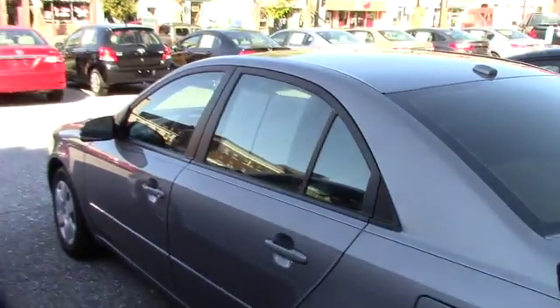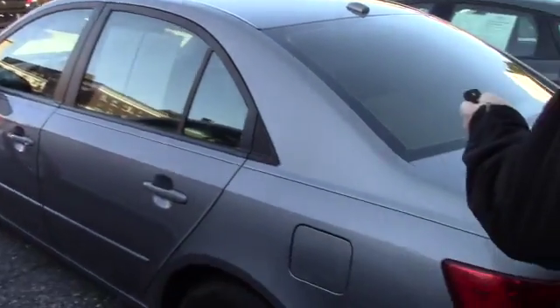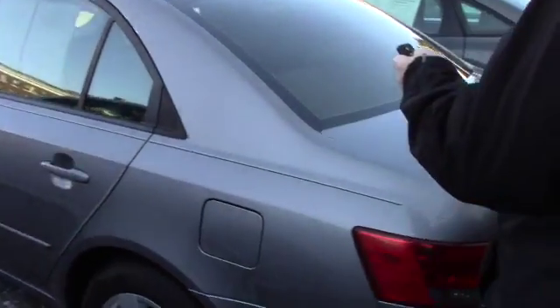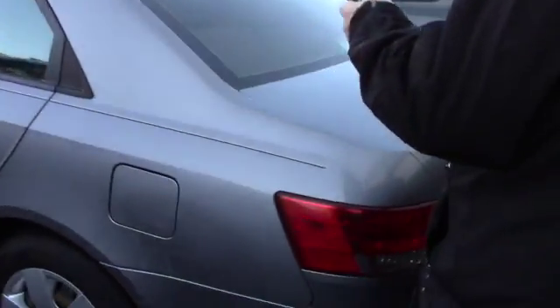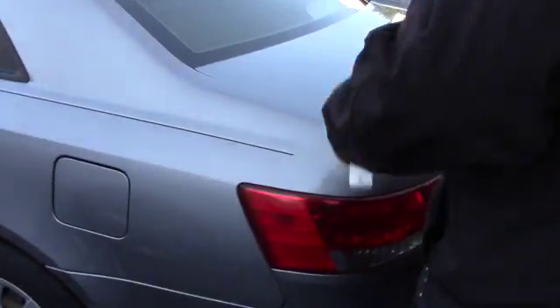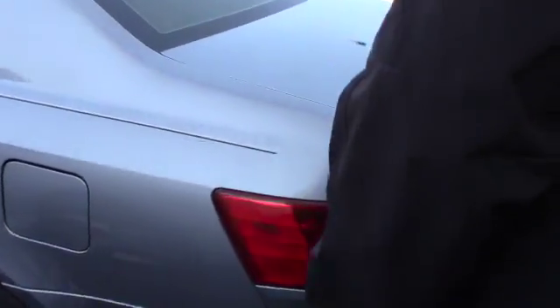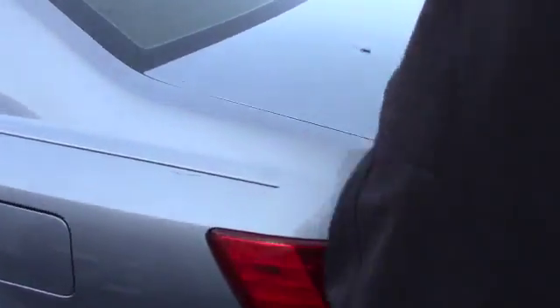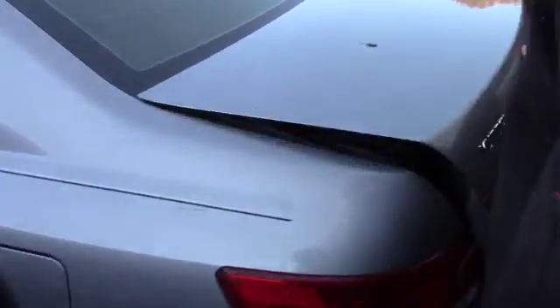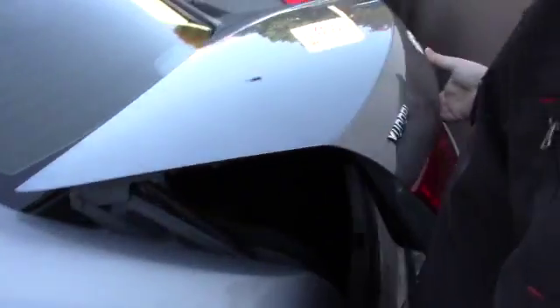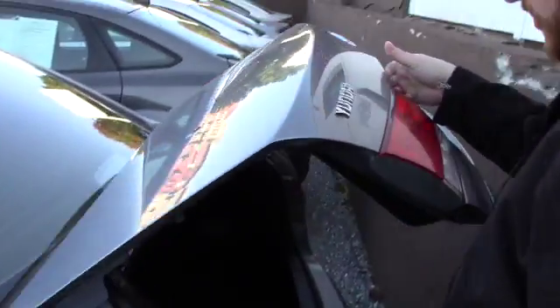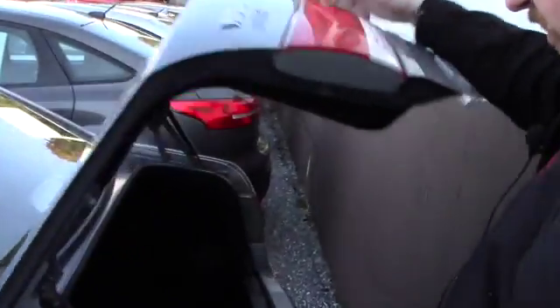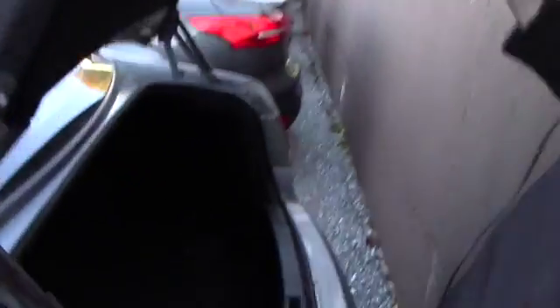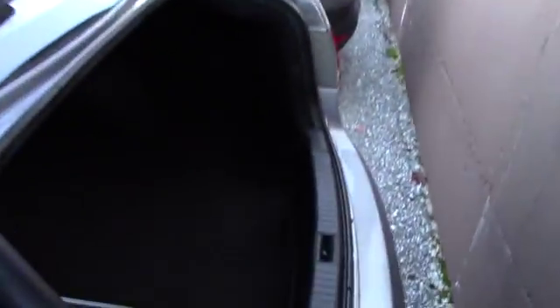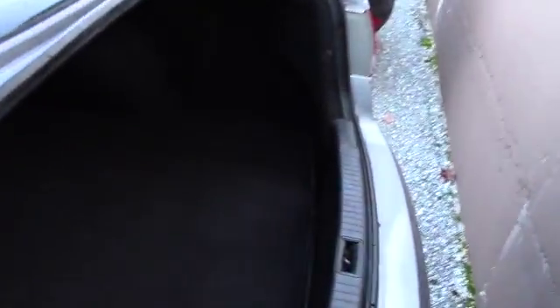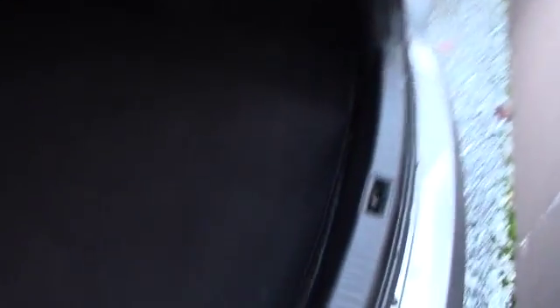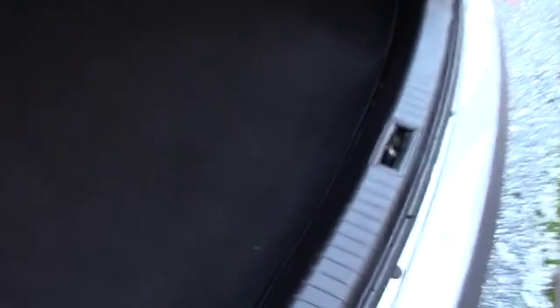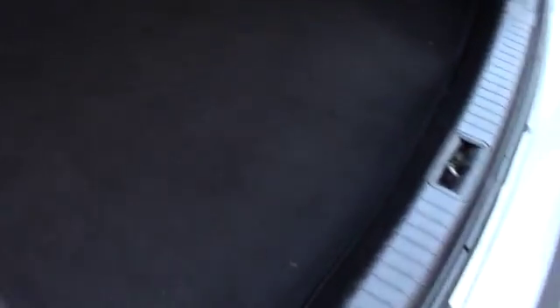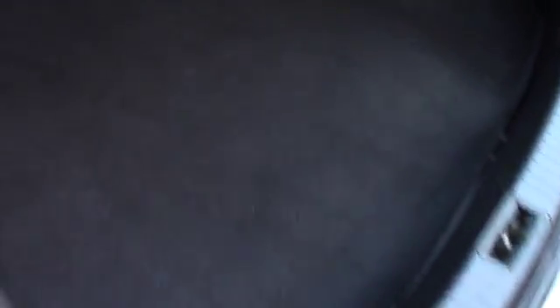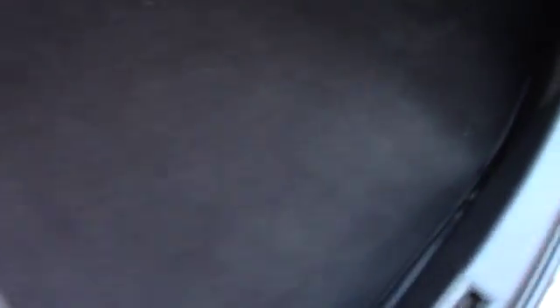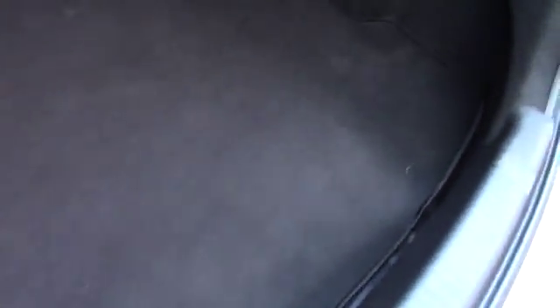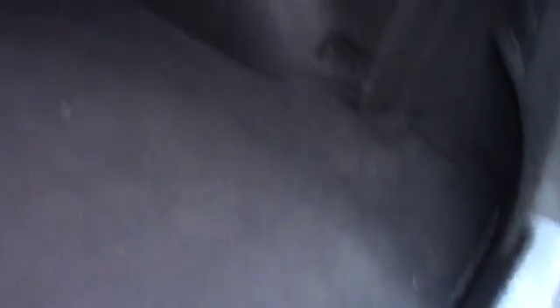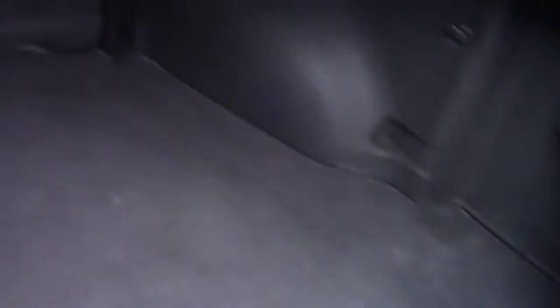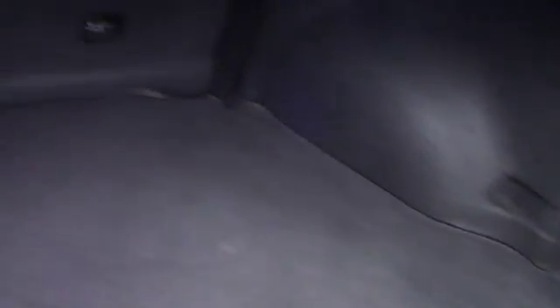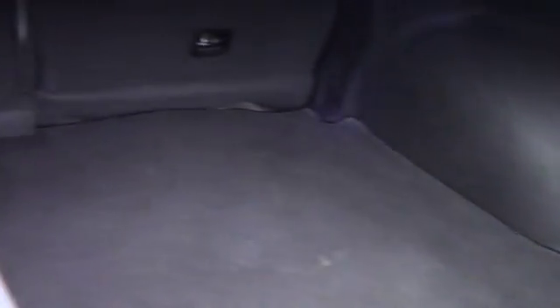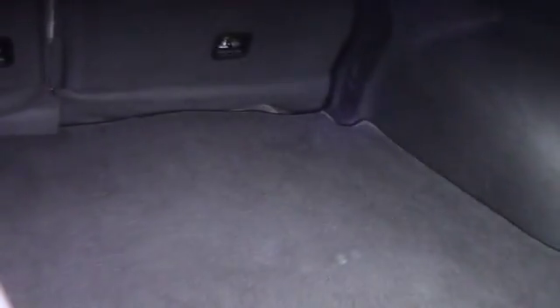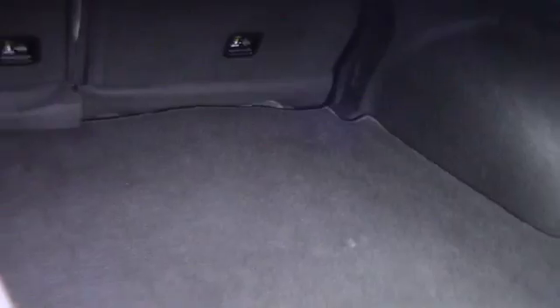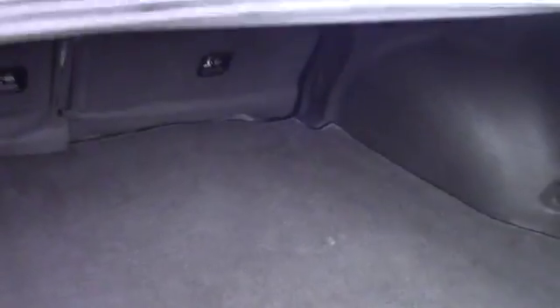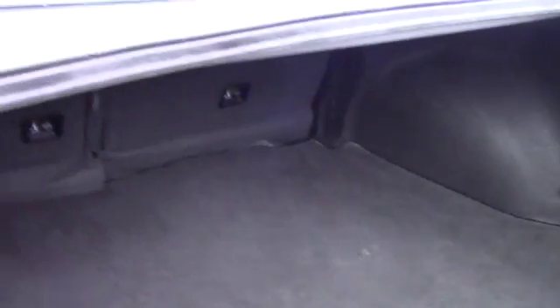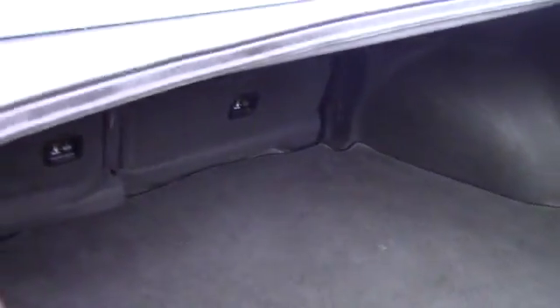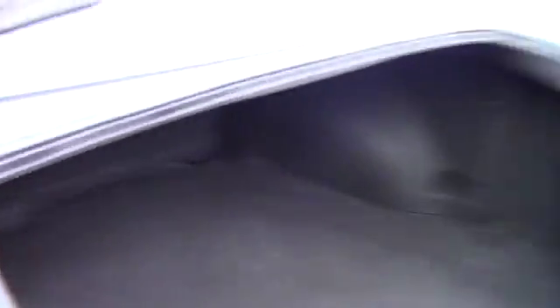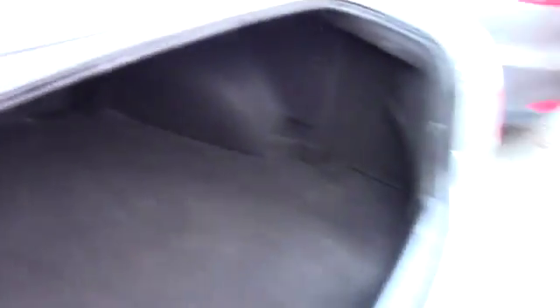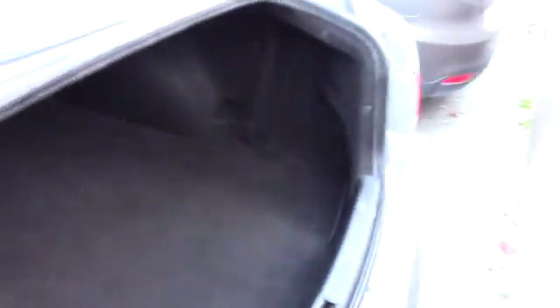Press and hold the button here on your key fob and it easily pops your trunk lid. Take a look in here — you've got plenty of space for storage. You can fold down the rear seats for additional room if needed.